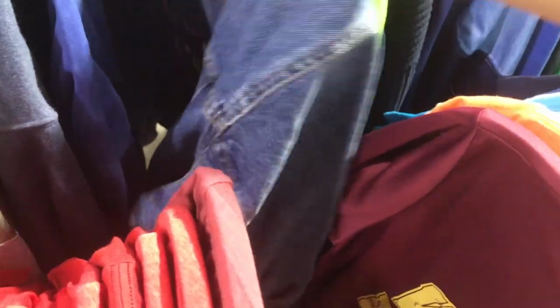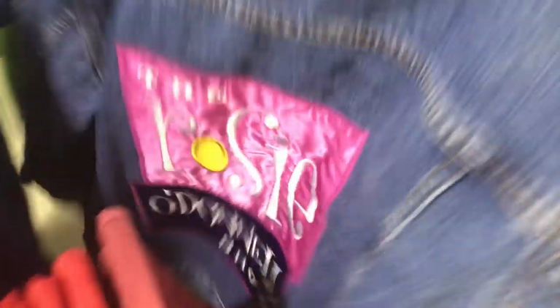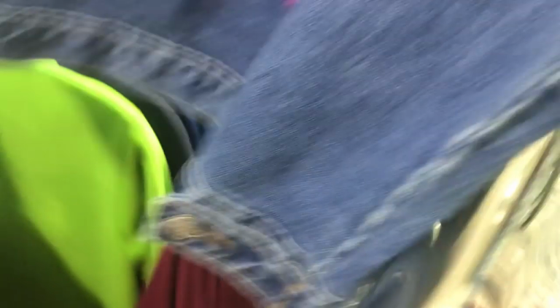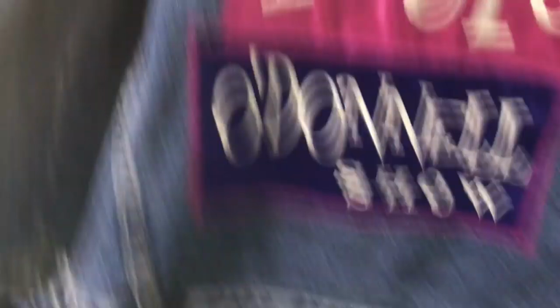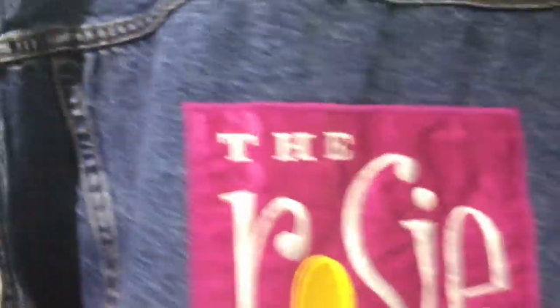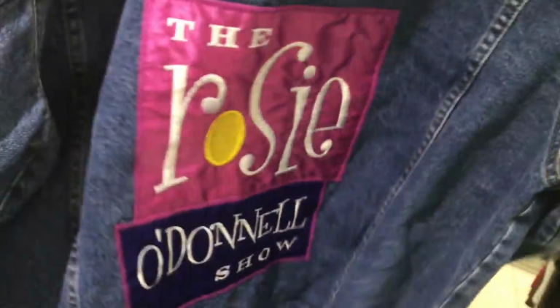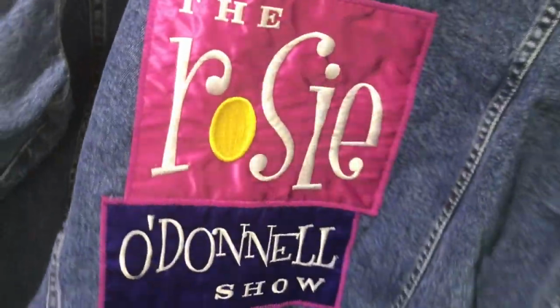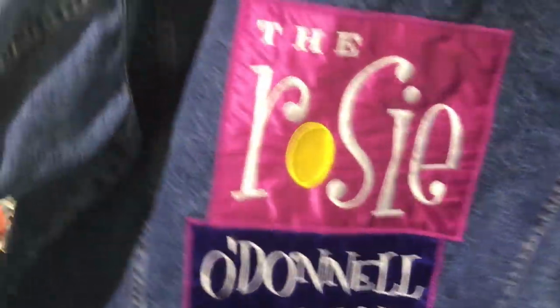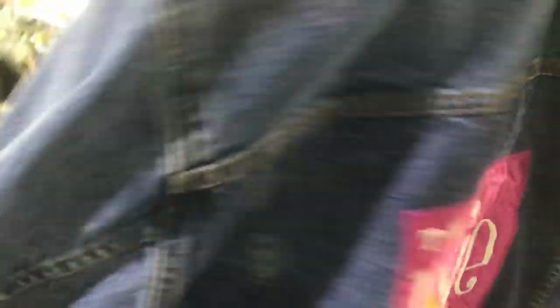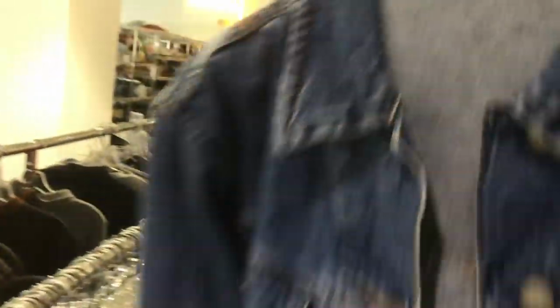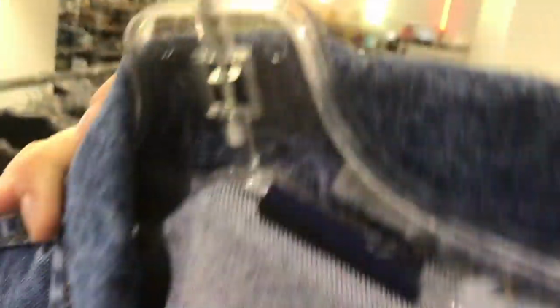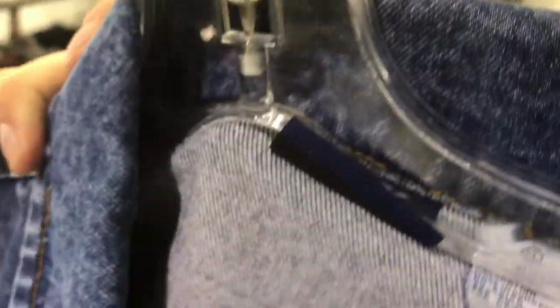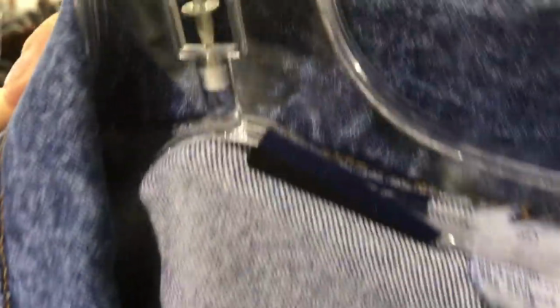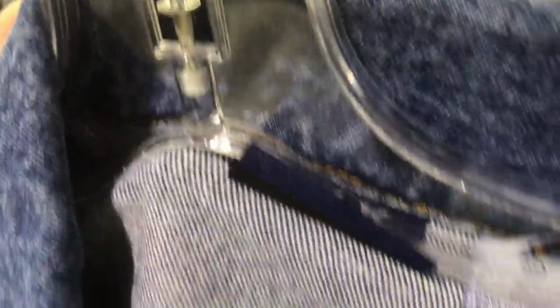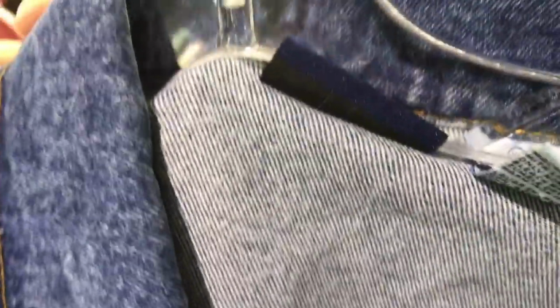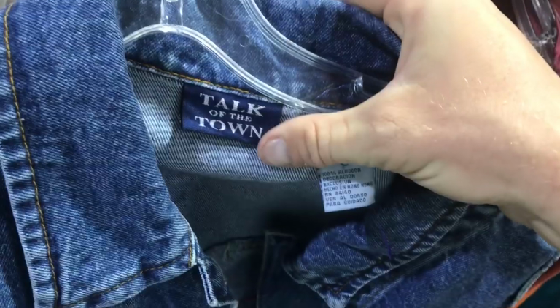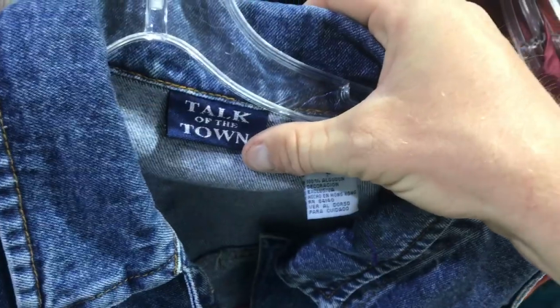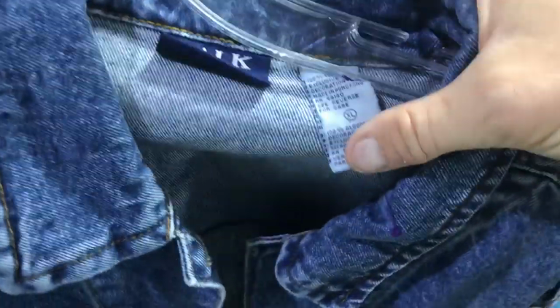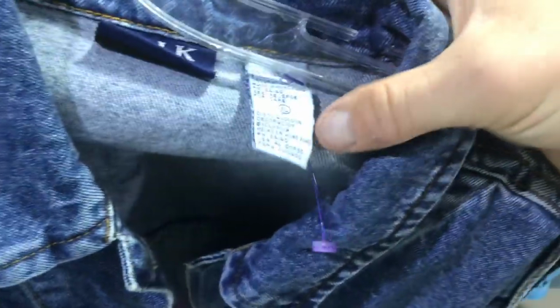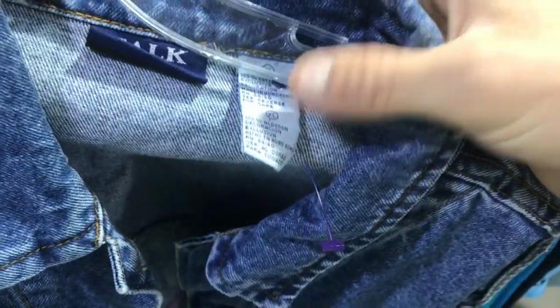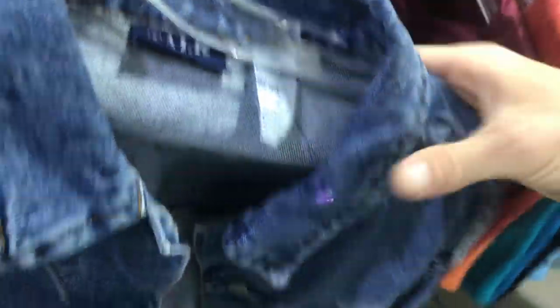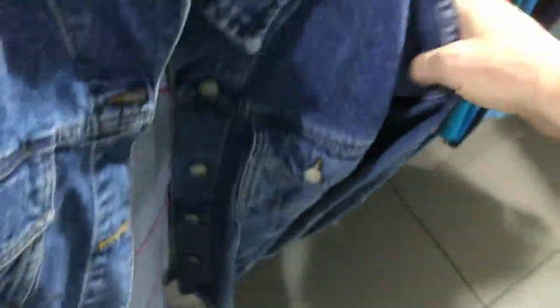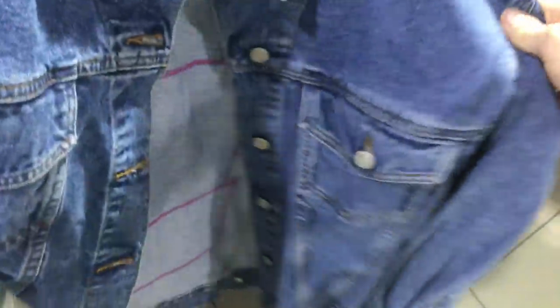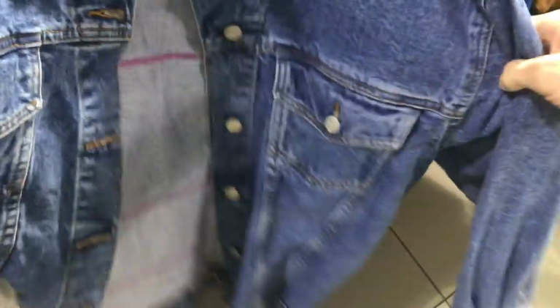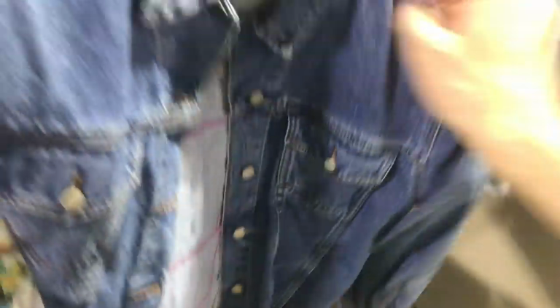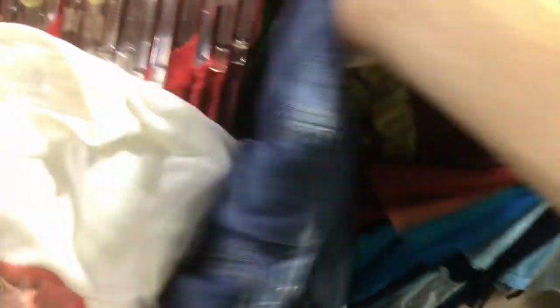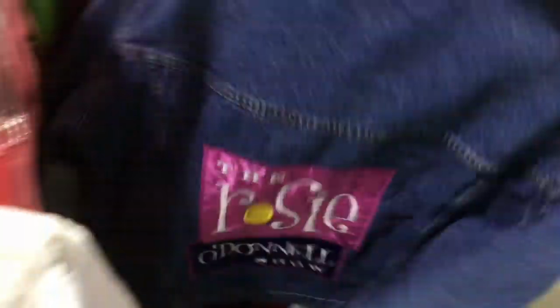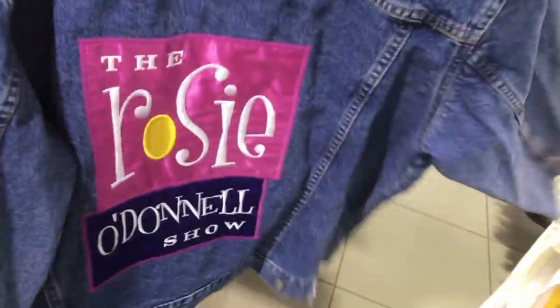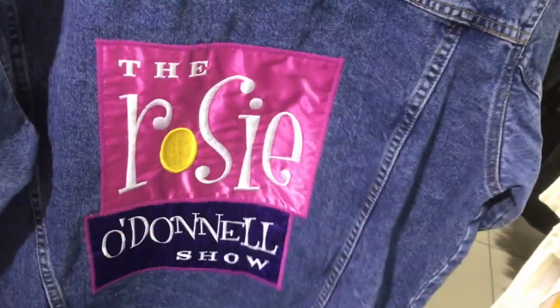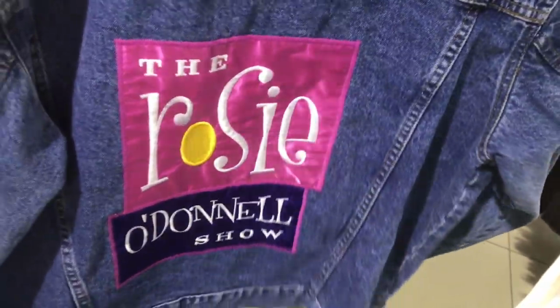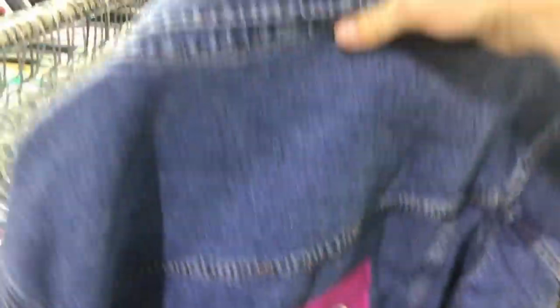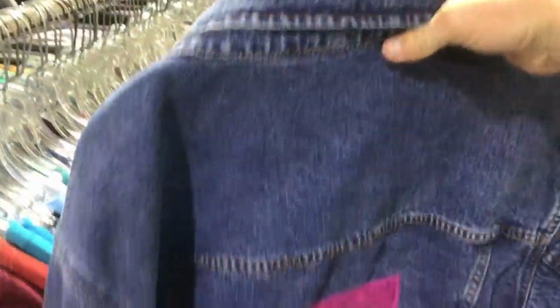I saw it across the room — the Rosie O'Donnell Show. Size XL, tag says Talk of the Town, size XL. Rosie O'Donnell Show embroidered blue denim jacket.